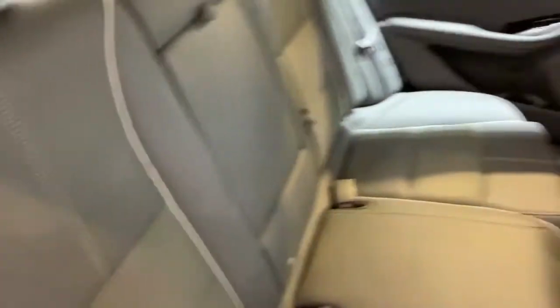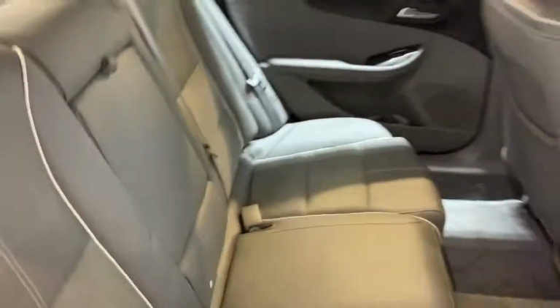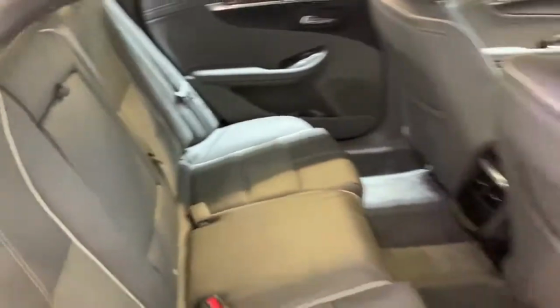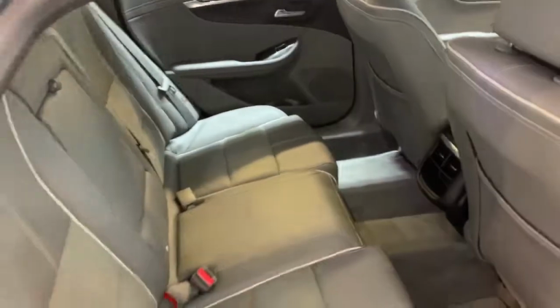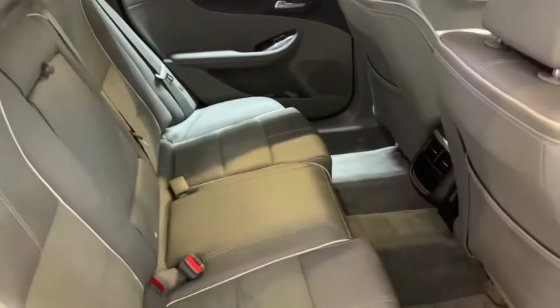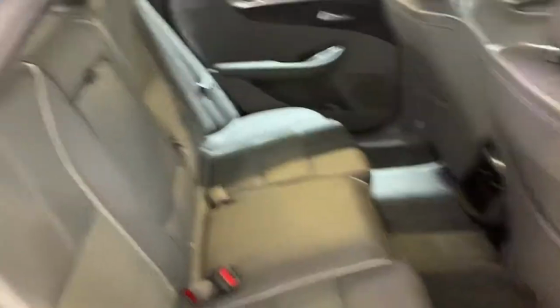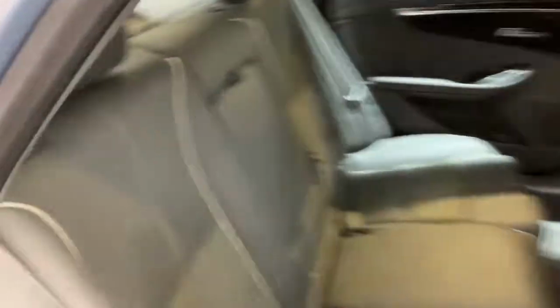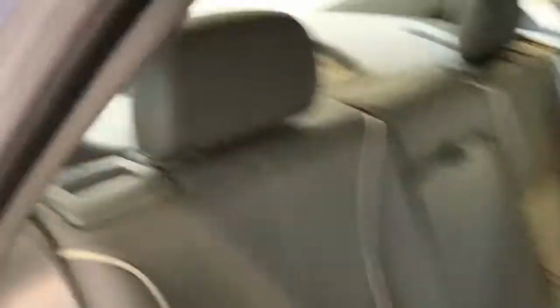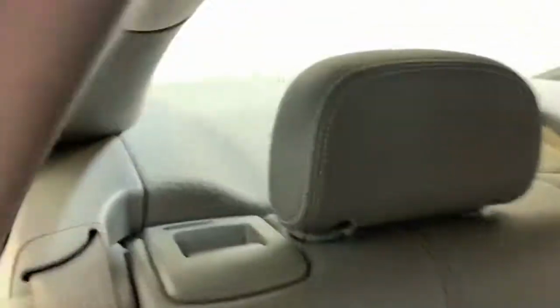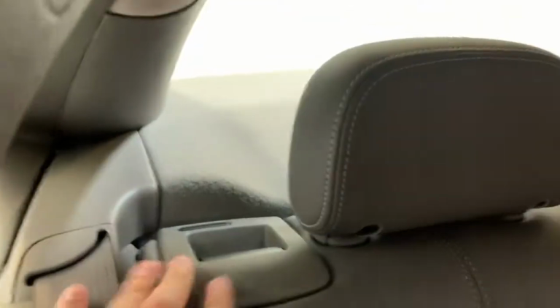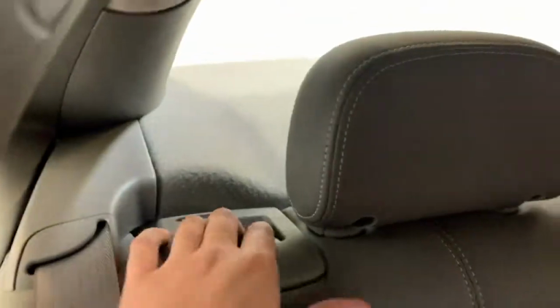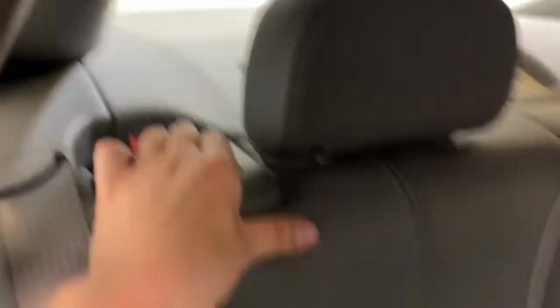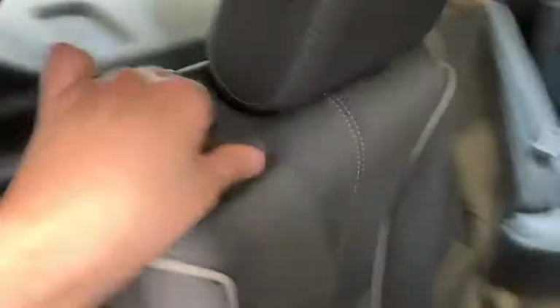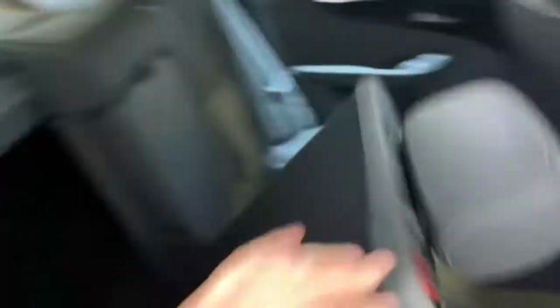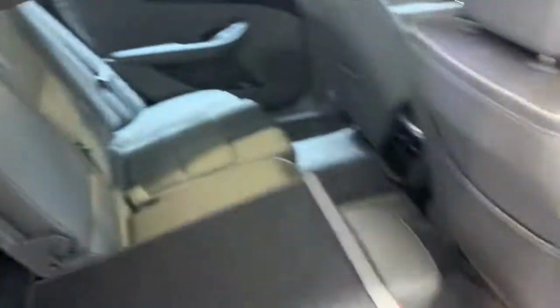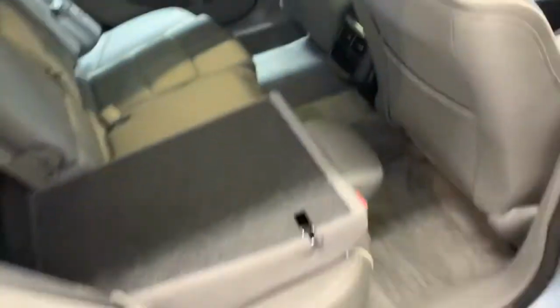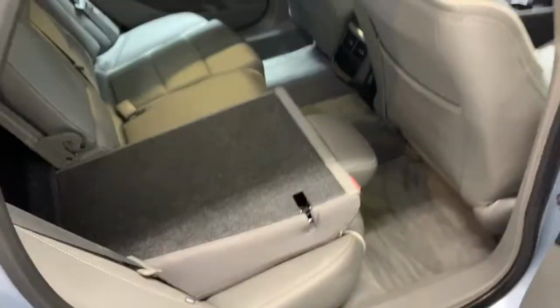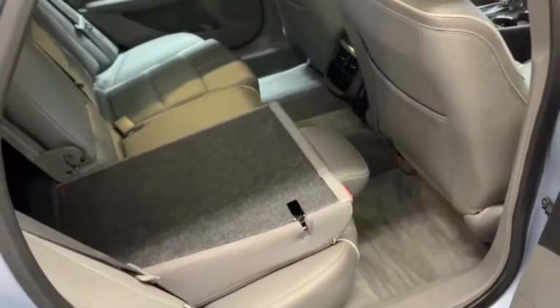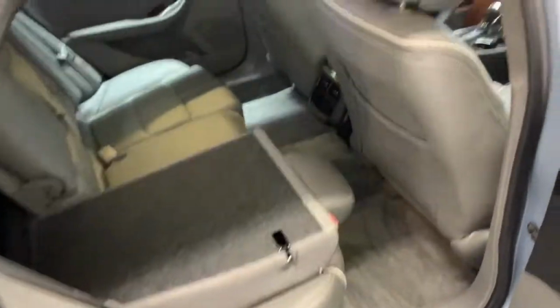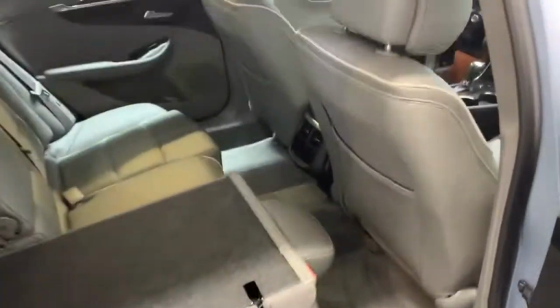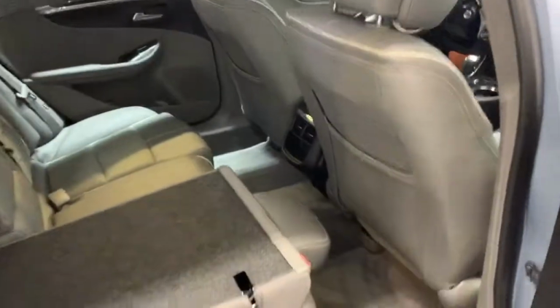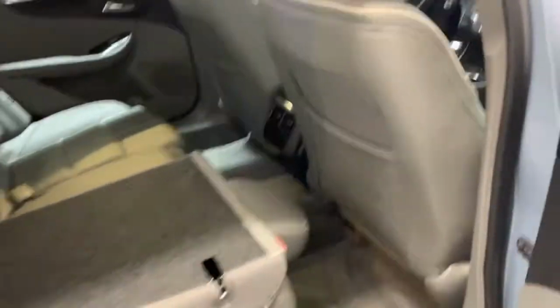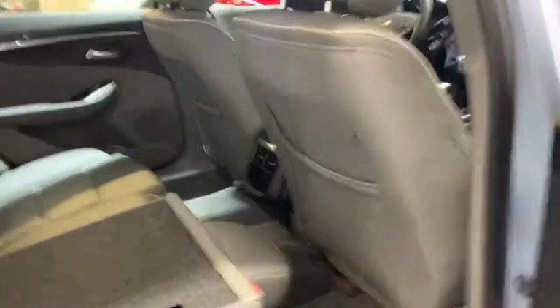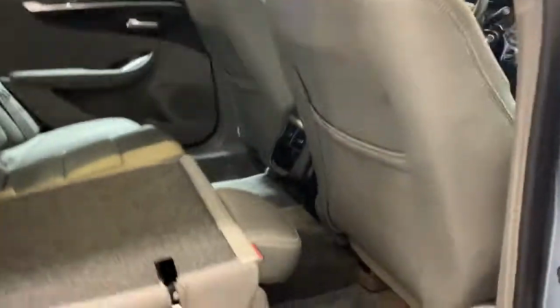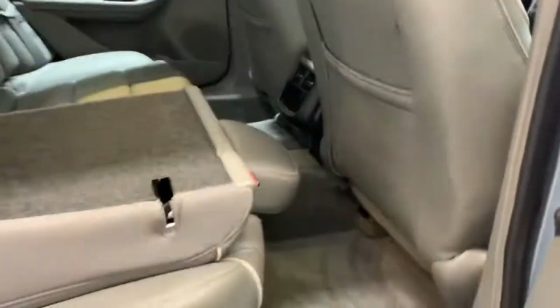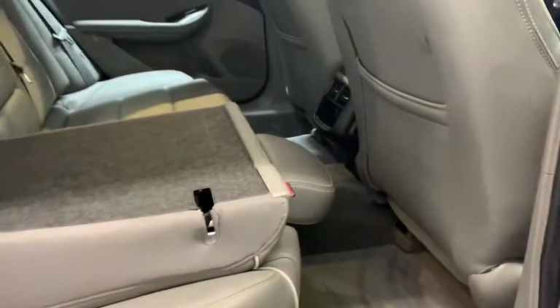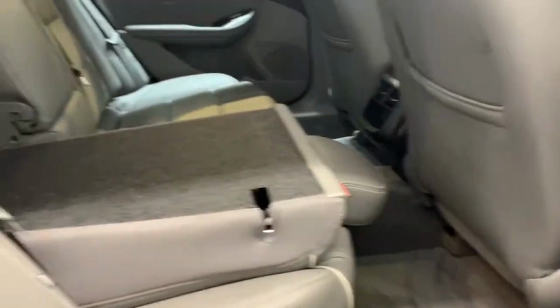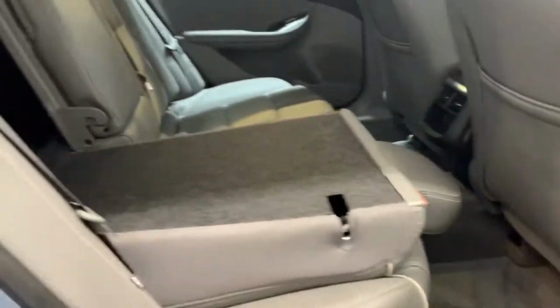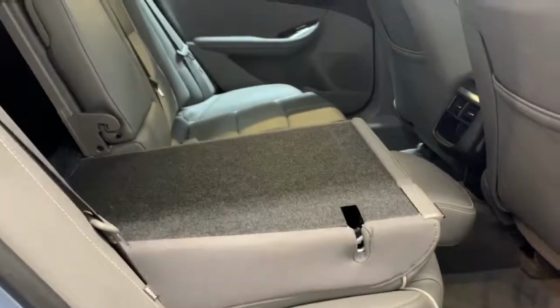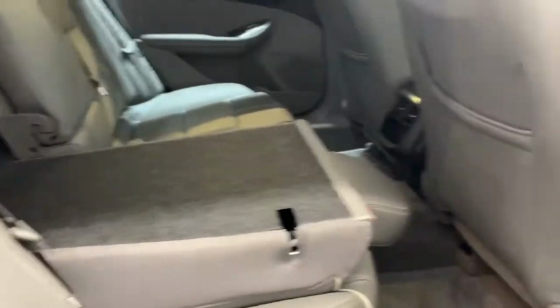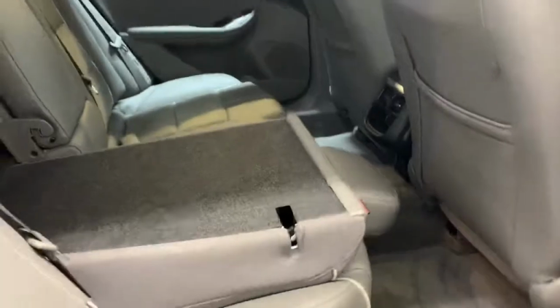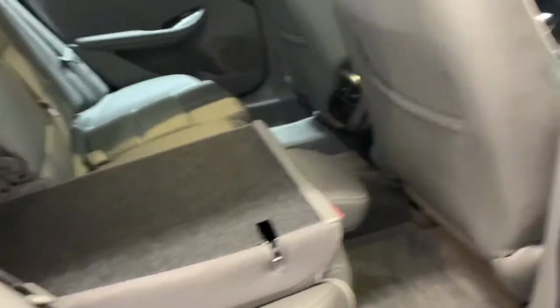If you need to fold down the rear seats, it's as simple as pulling a handle on either side. You can actually see just how much leg room there is between the seats.